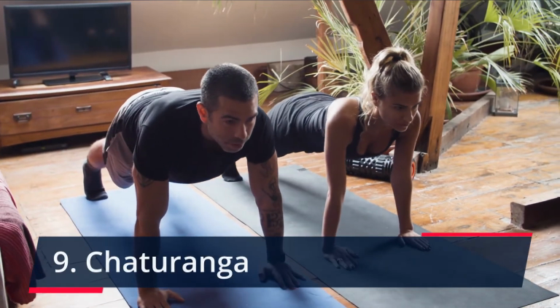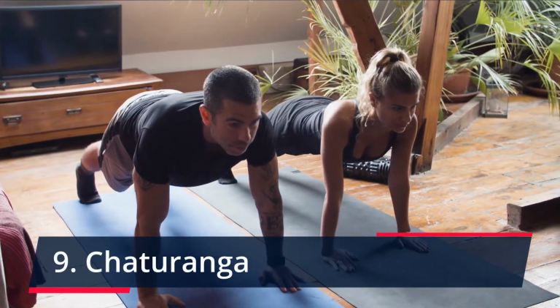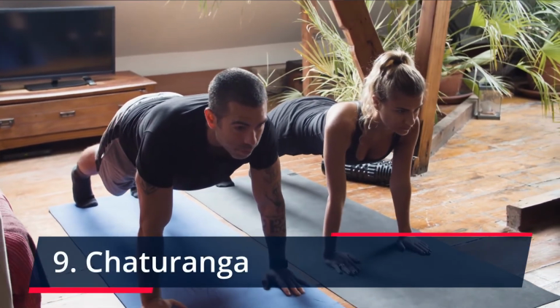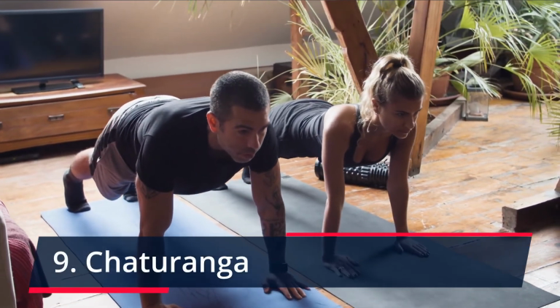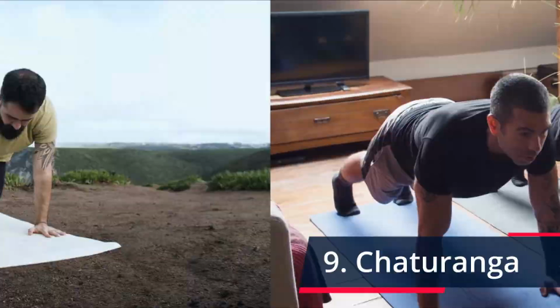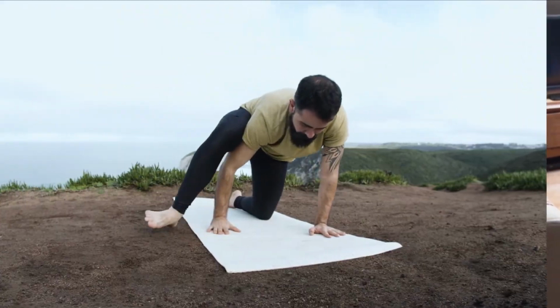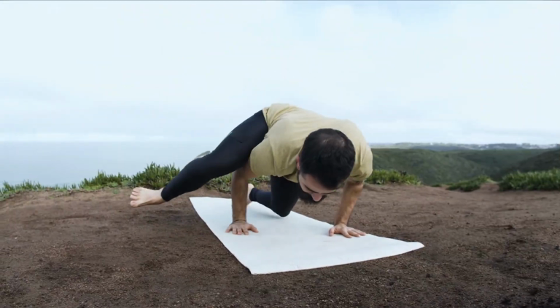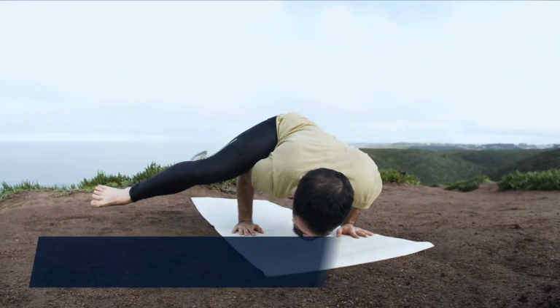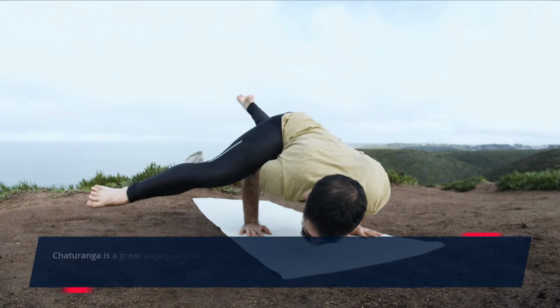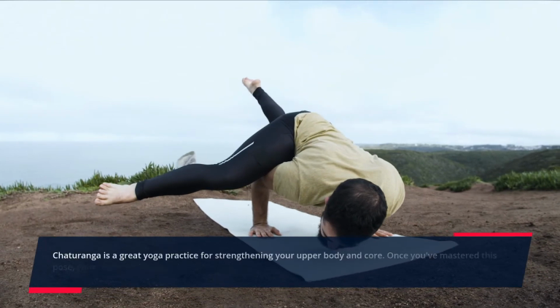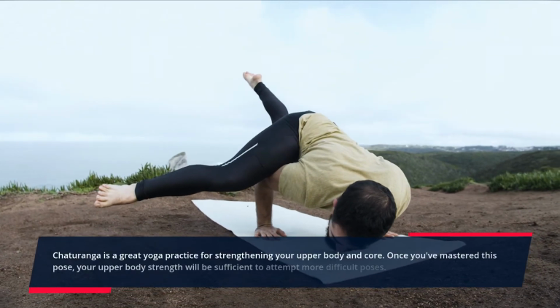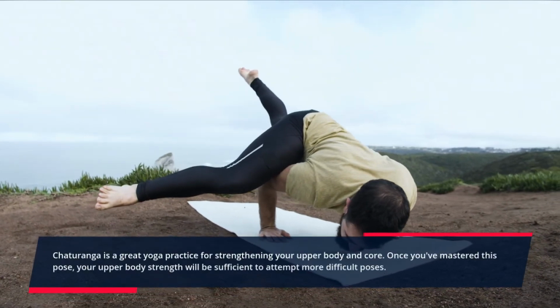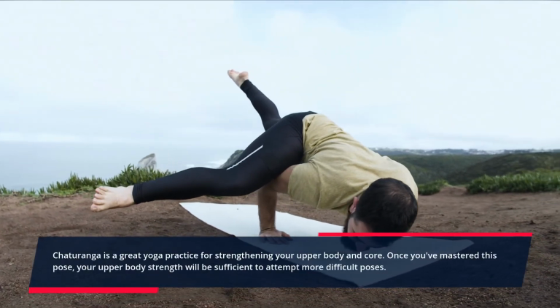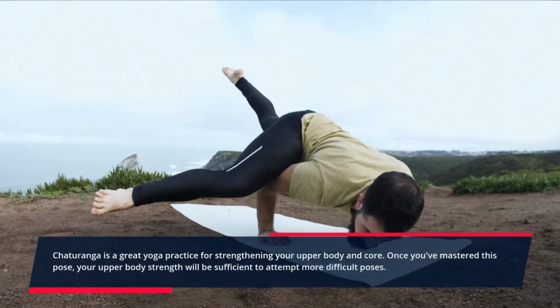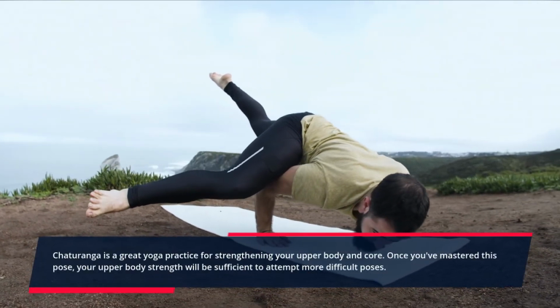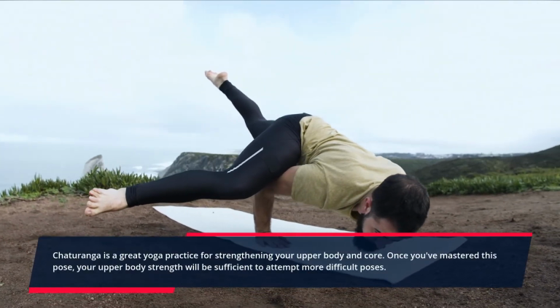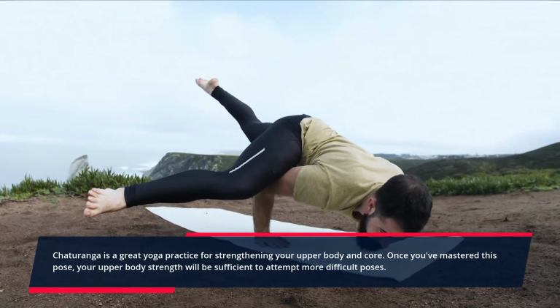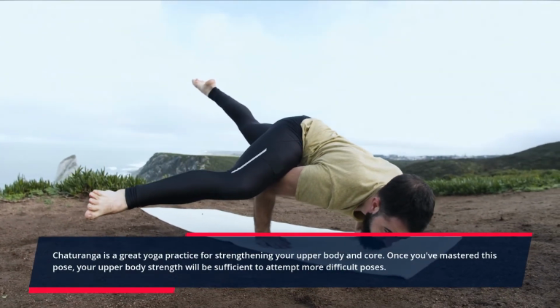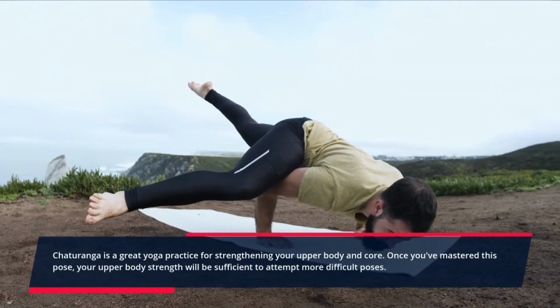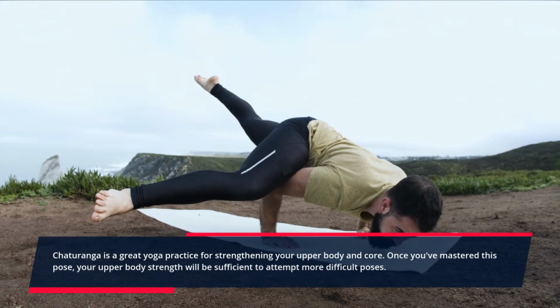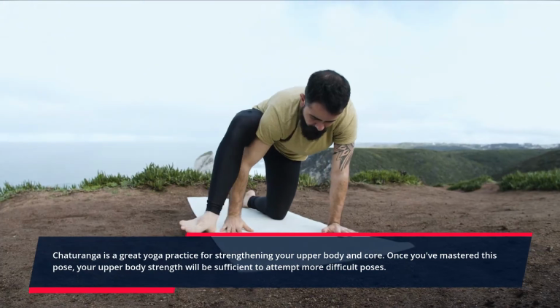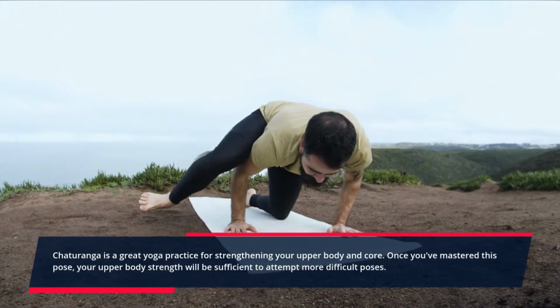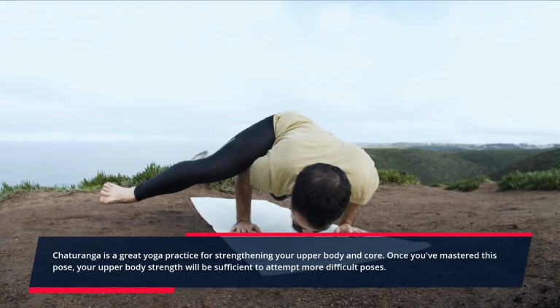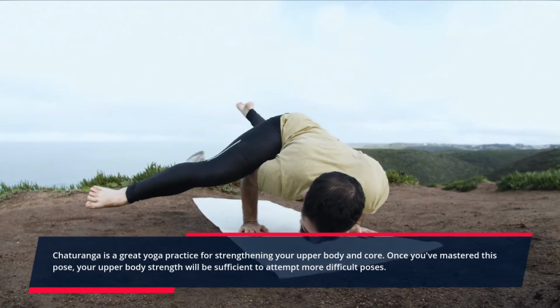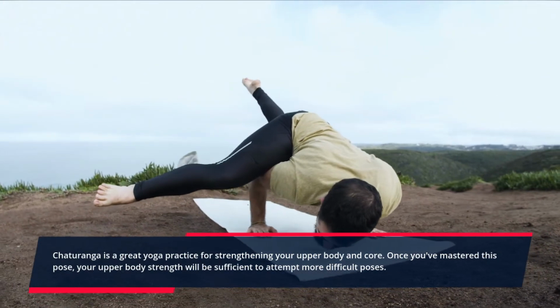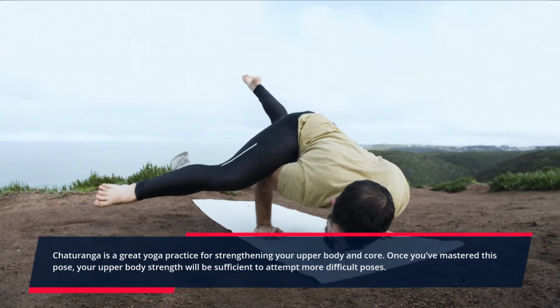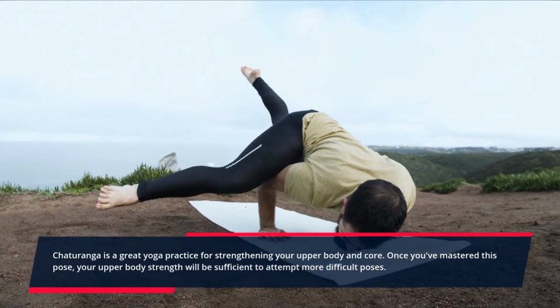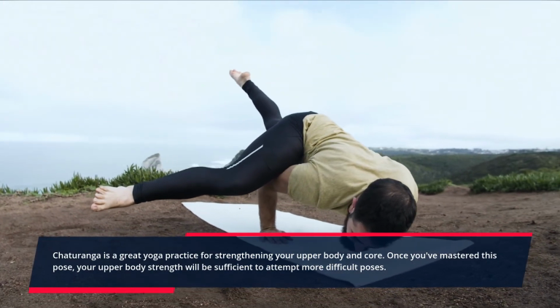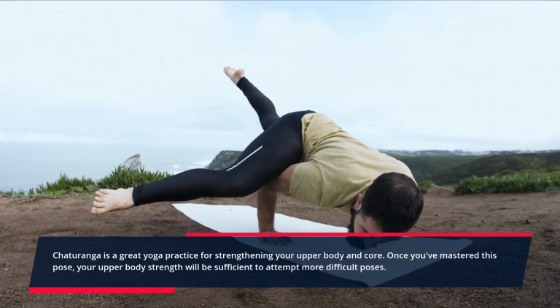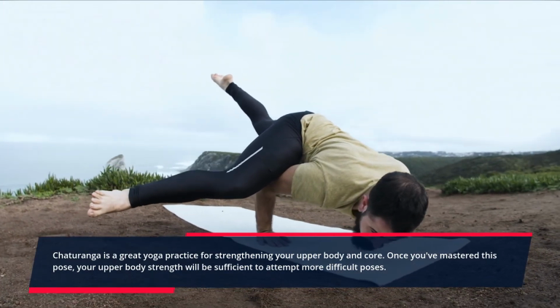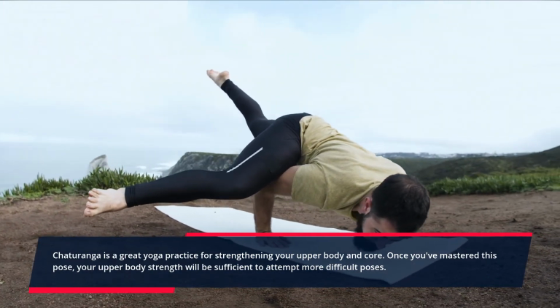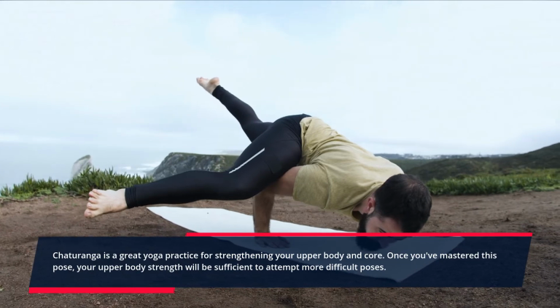Chaturanga. Chaturanga is a great yoga practice for strengthening your upper body and core. Once you've mastered this pose, your upper body strength will be sufficient to attempt more difficult poses.